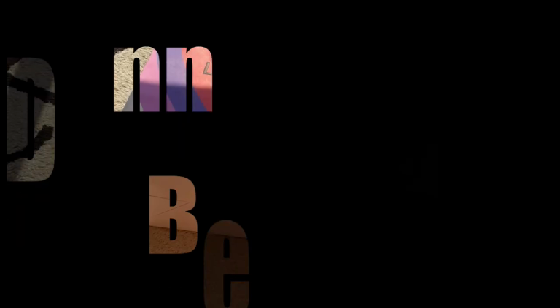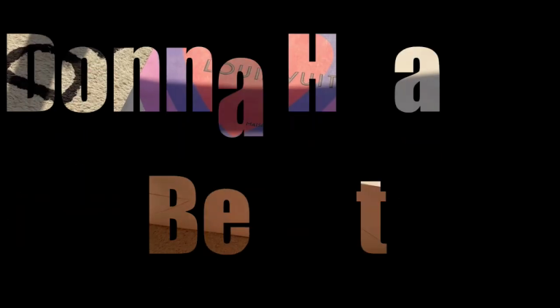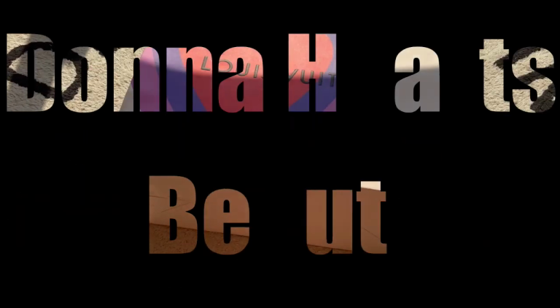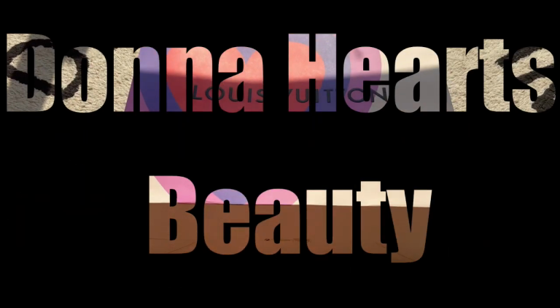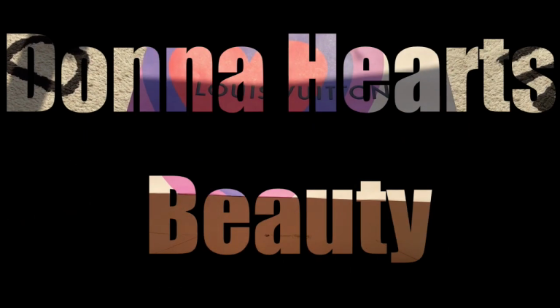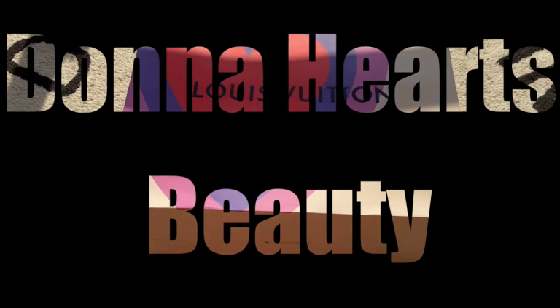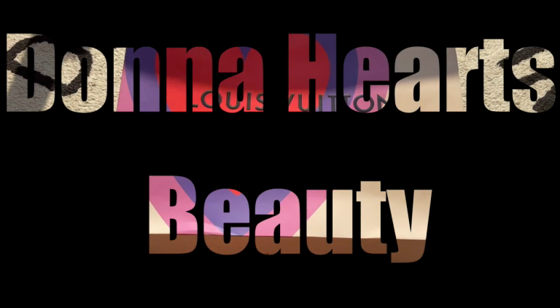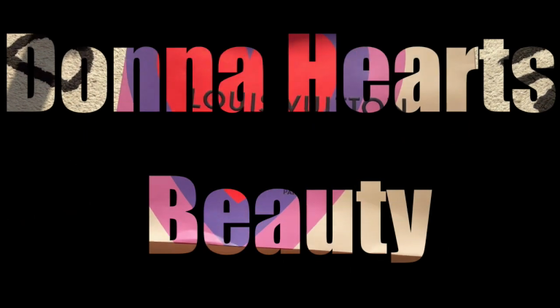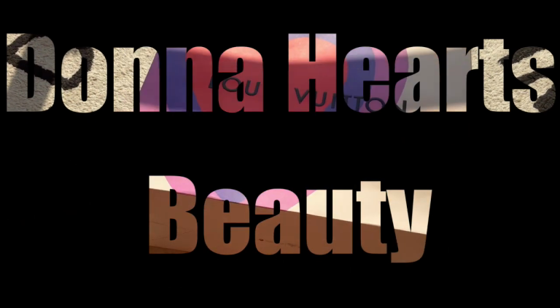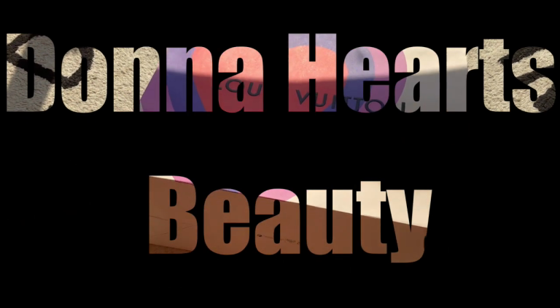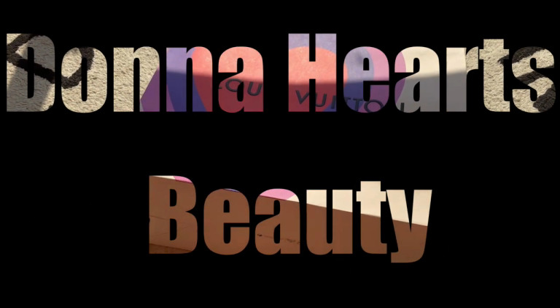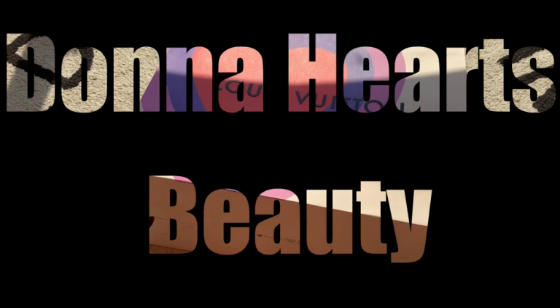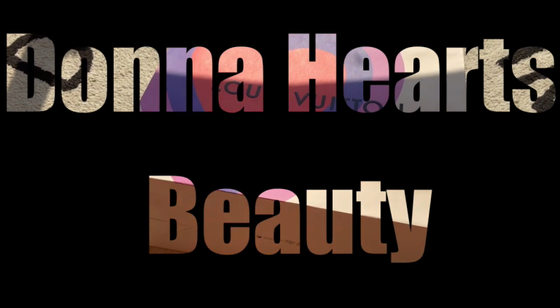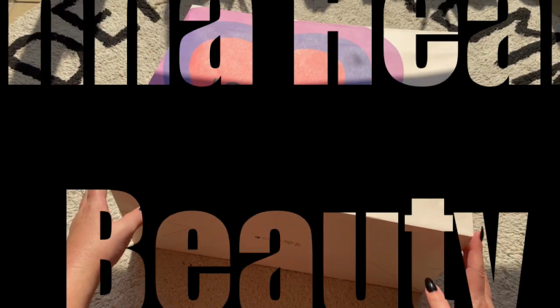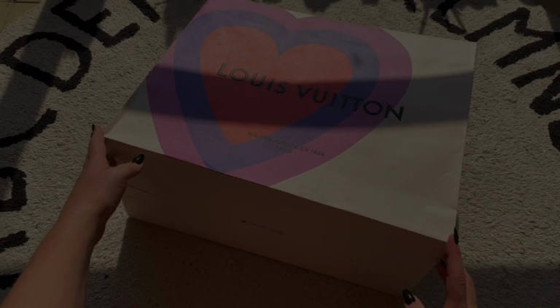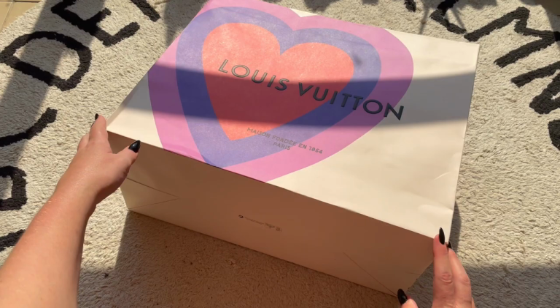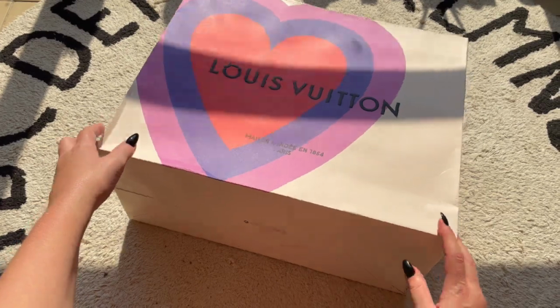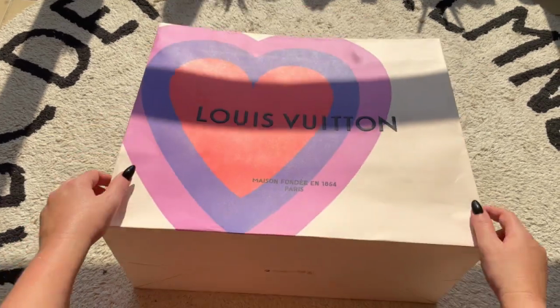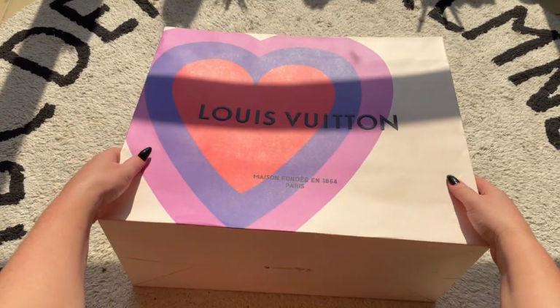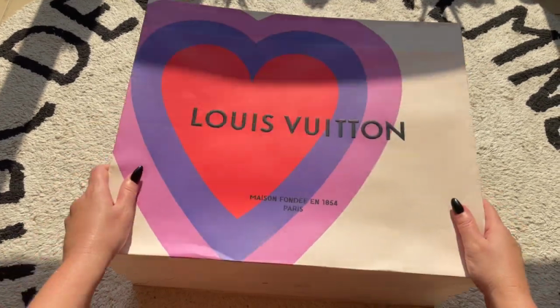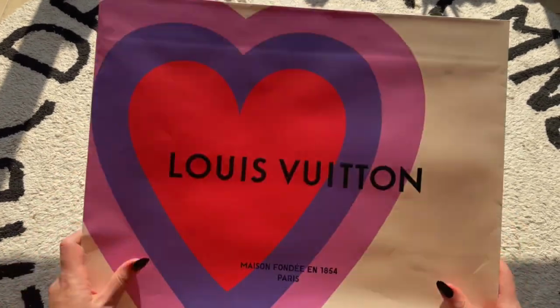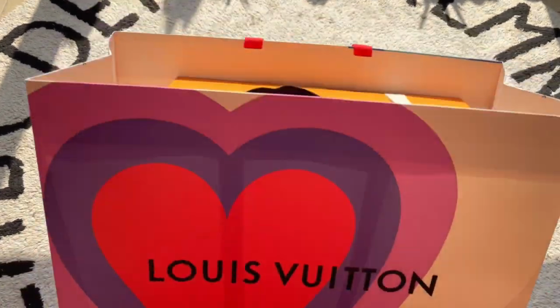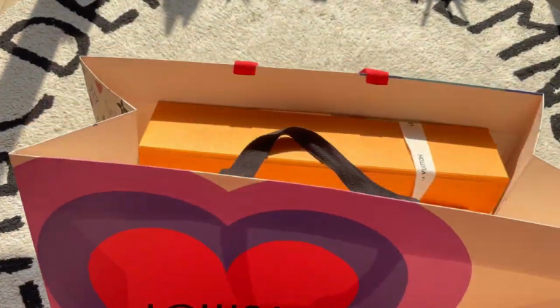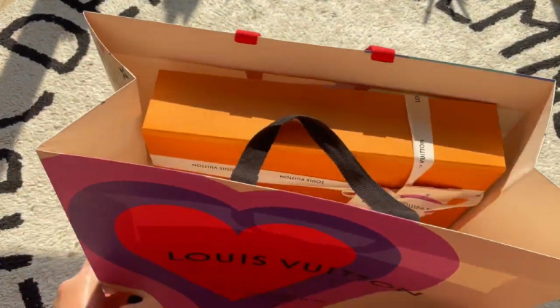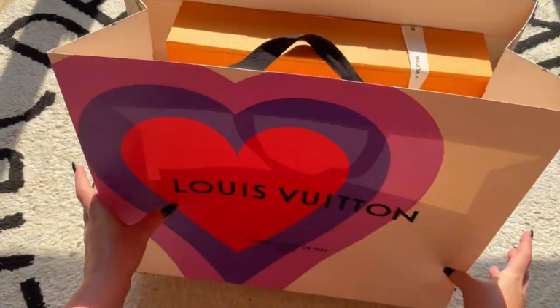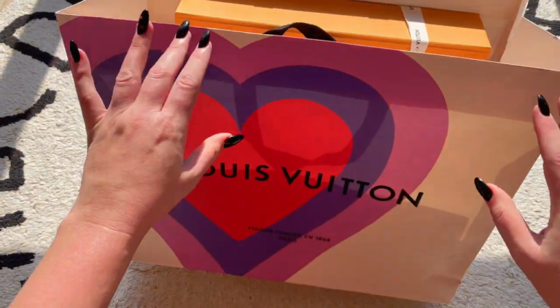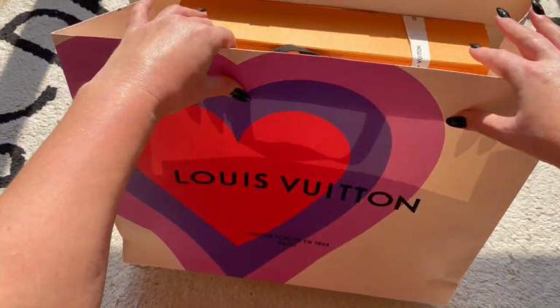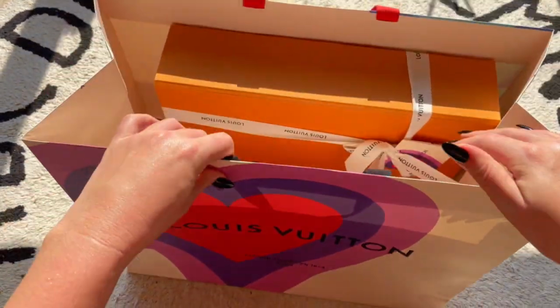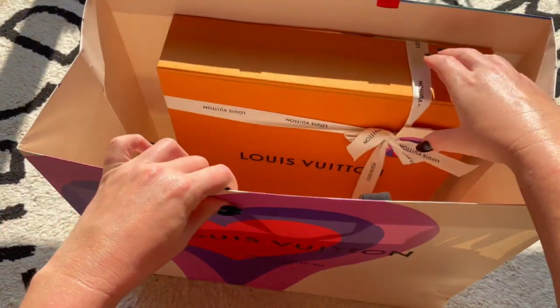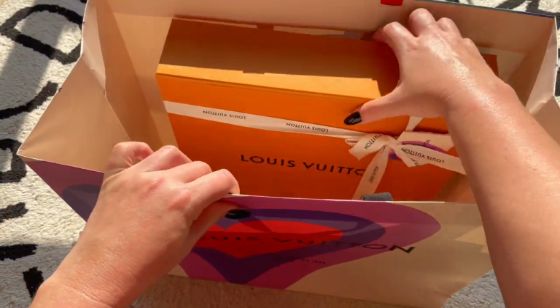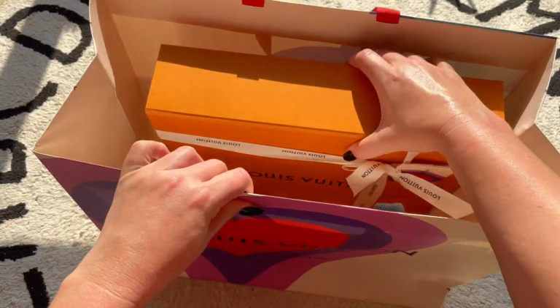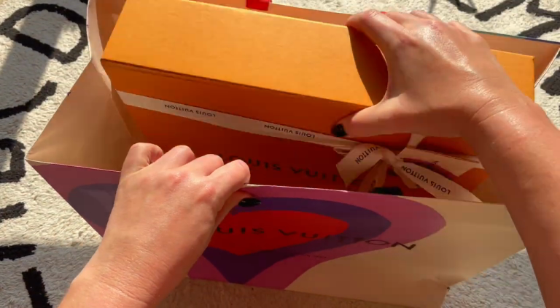Hi guys and welcome back to my channel. We've got another Louis Vuitton unboxing for the Game On collection, so let's open up this big box and see what's inside.